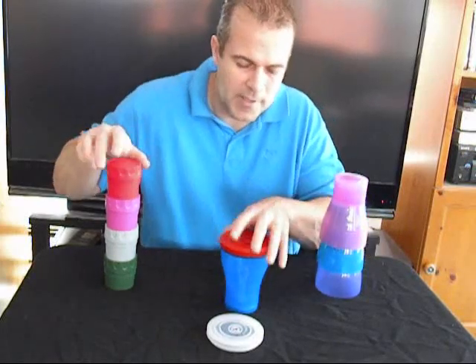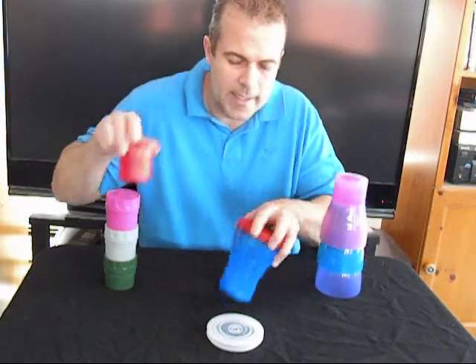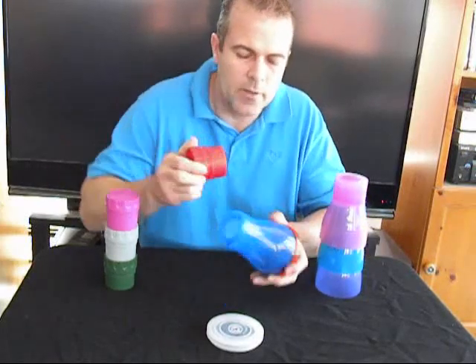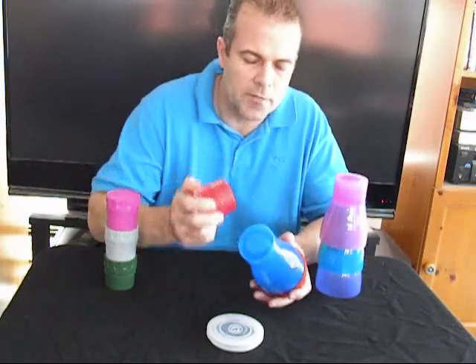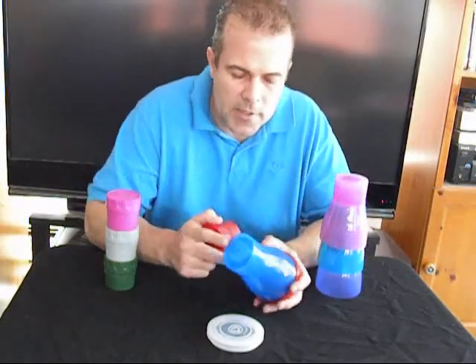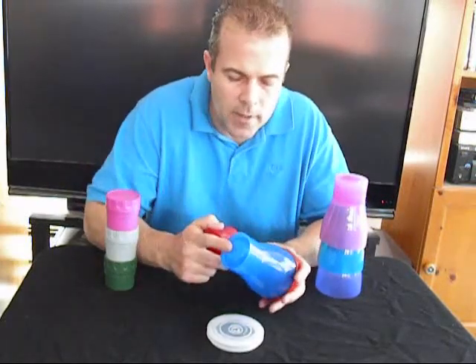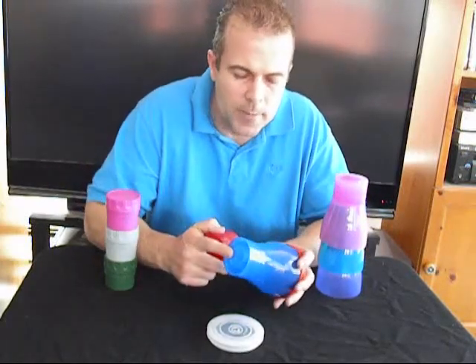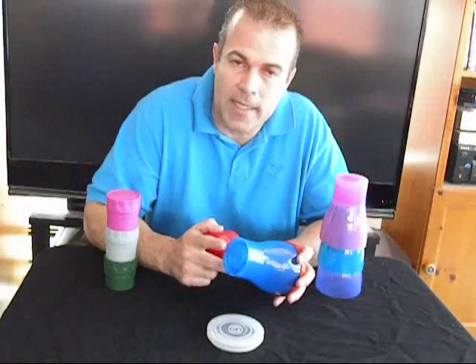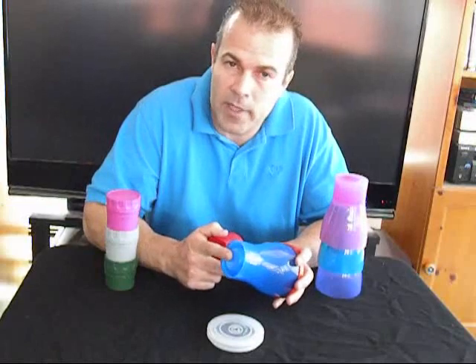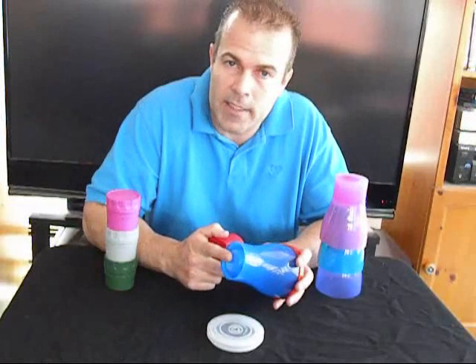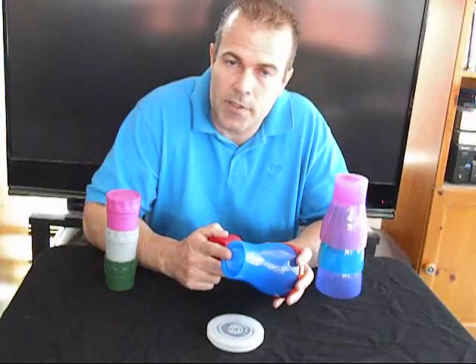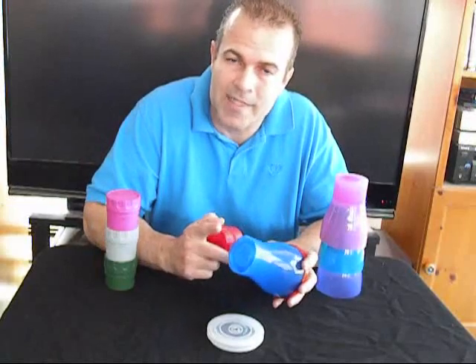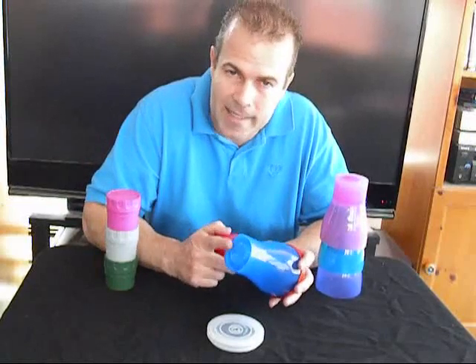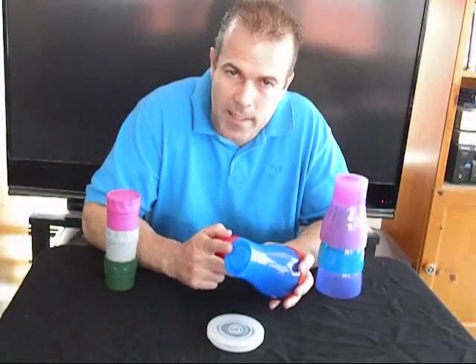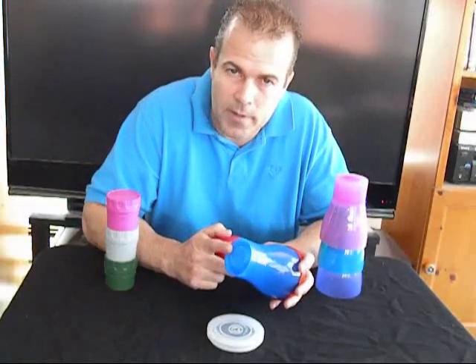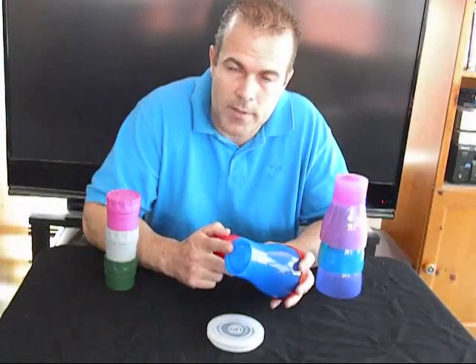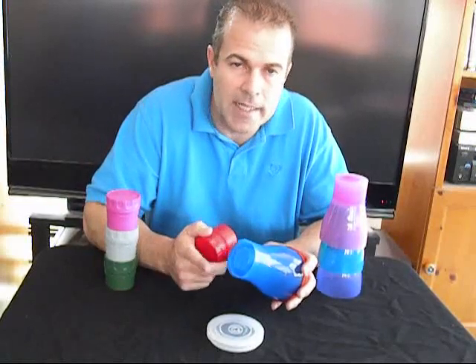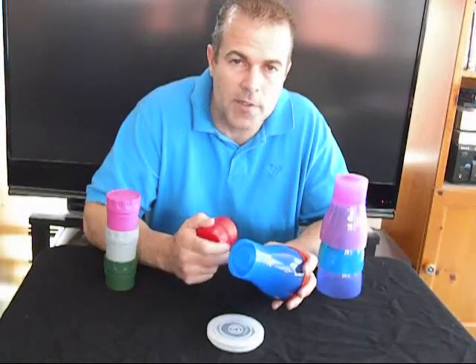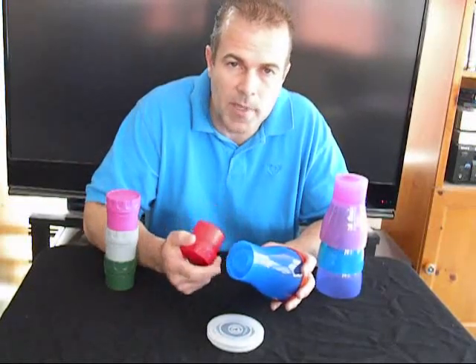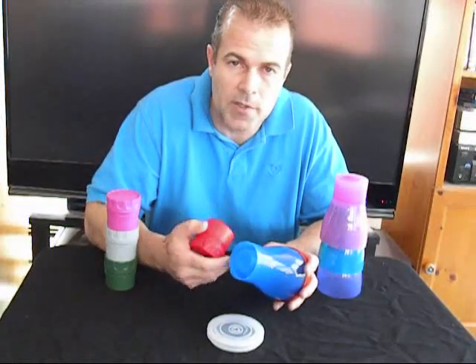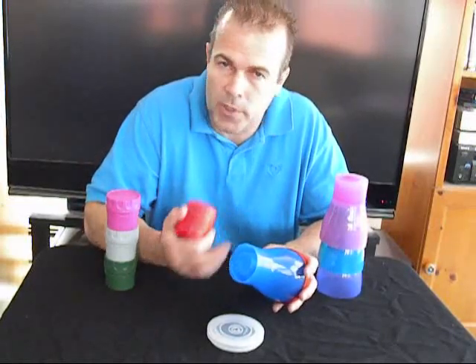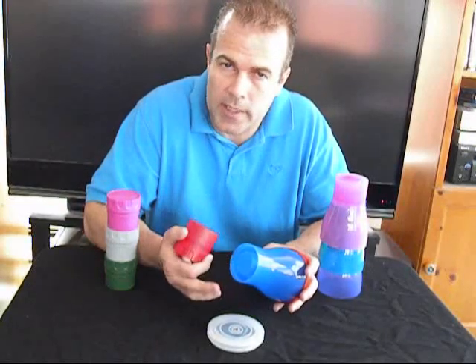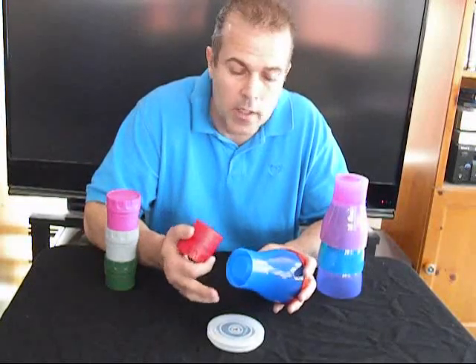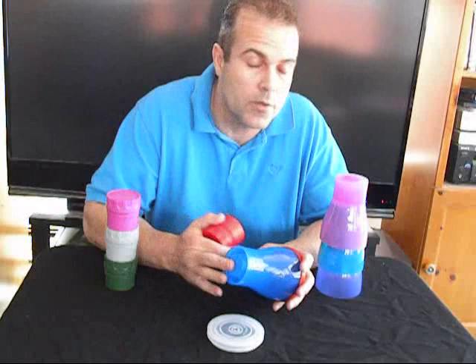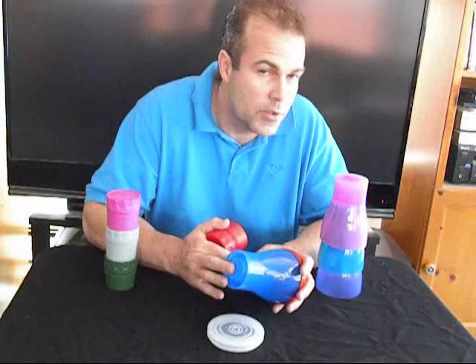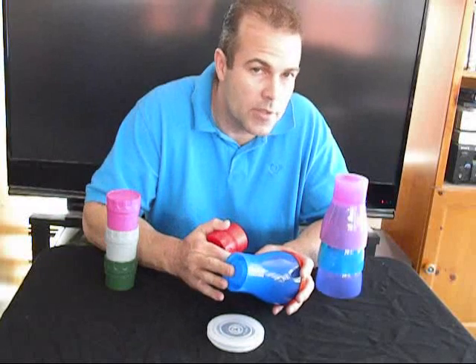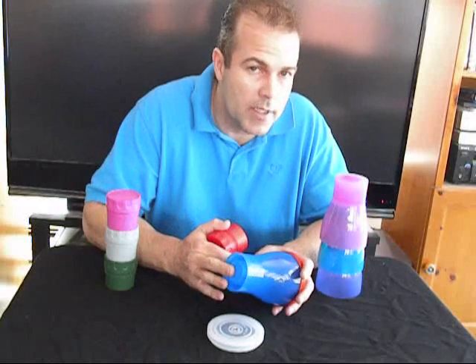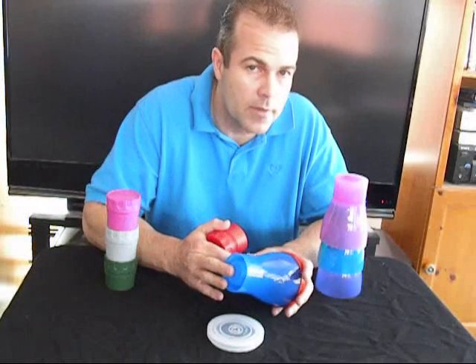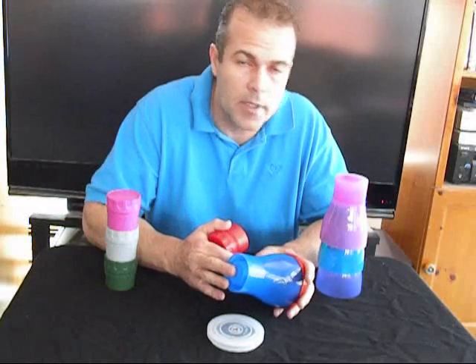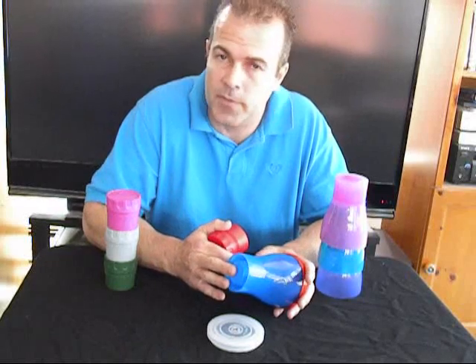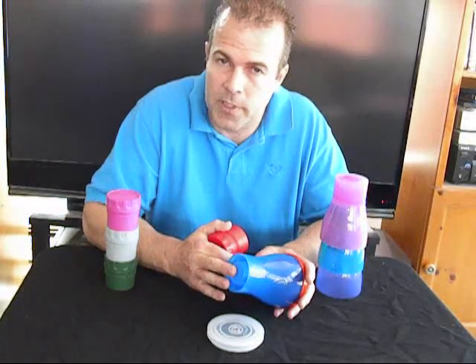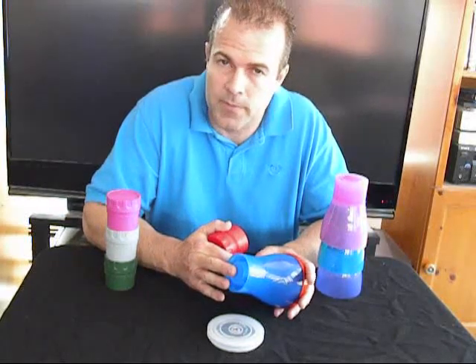It's also designed so that once frozen, the base never directly touches what's inside the cup. There's no taste, no smells, no impurities, no dilution of your drink caused from the freezer.